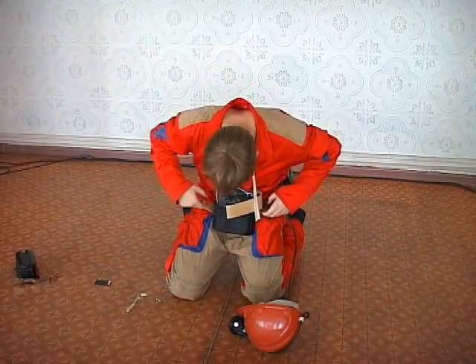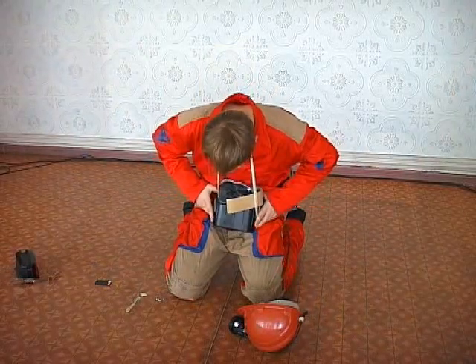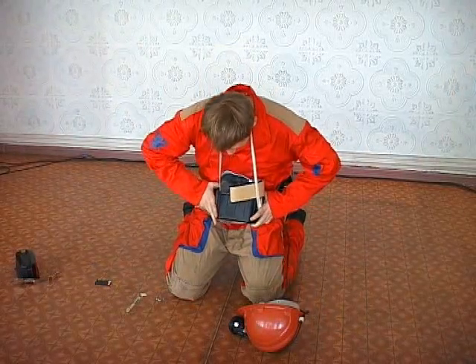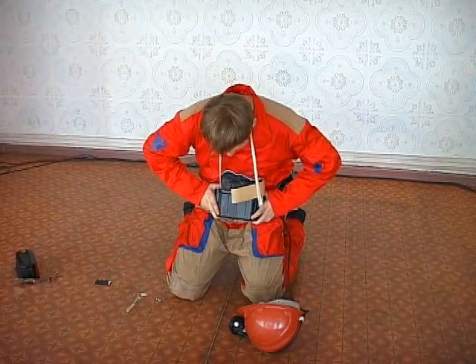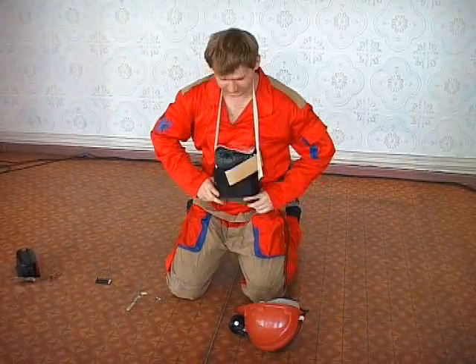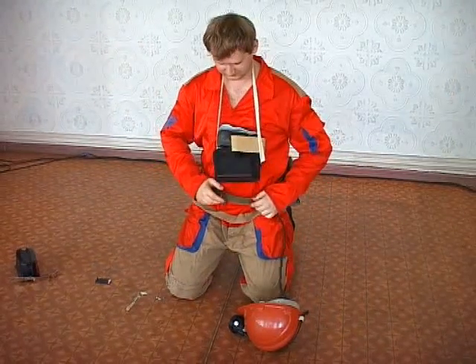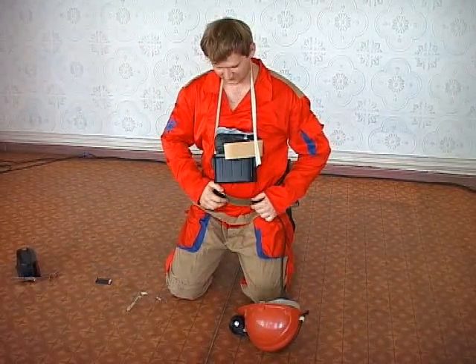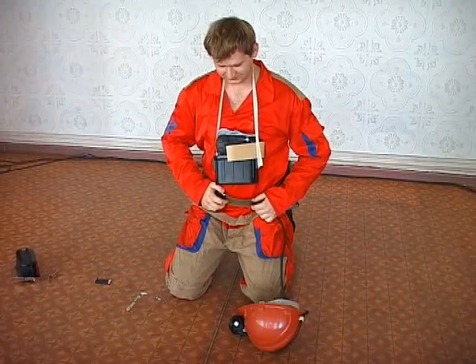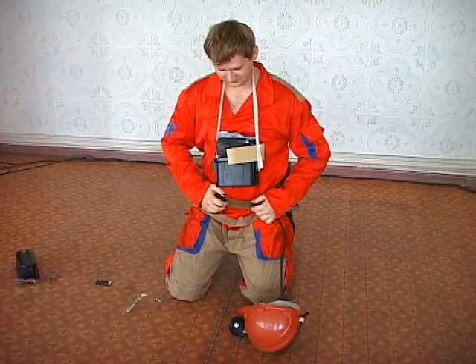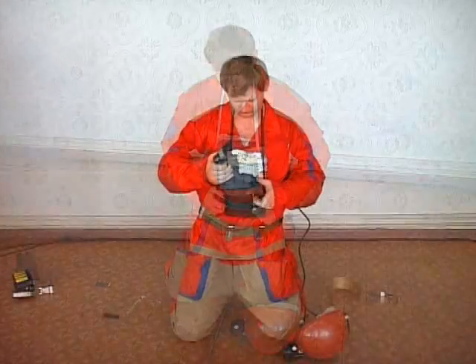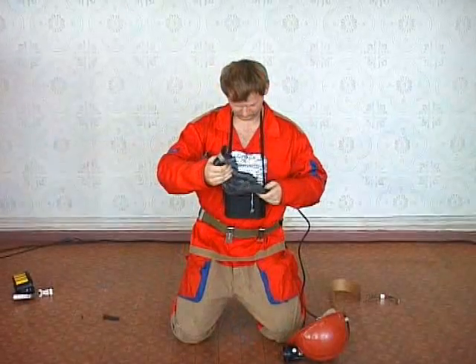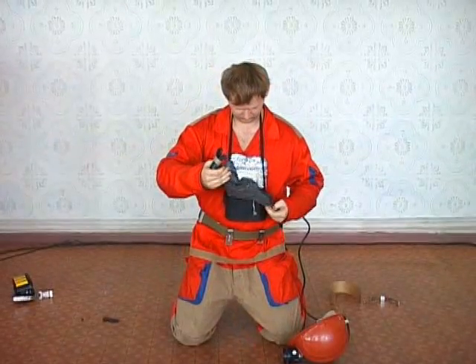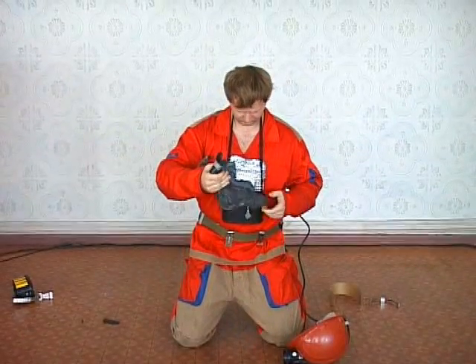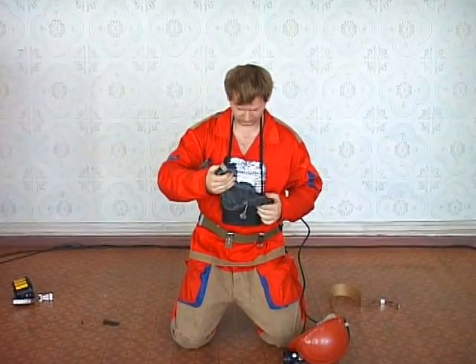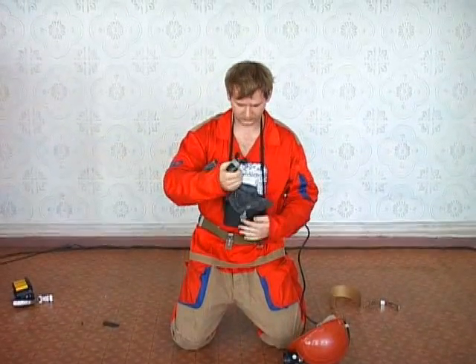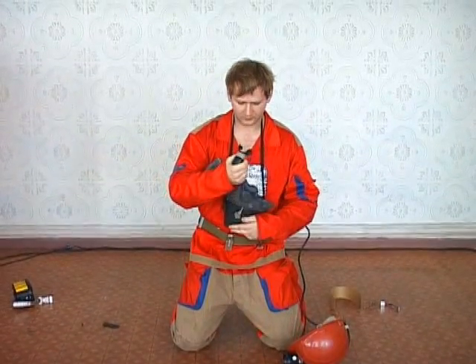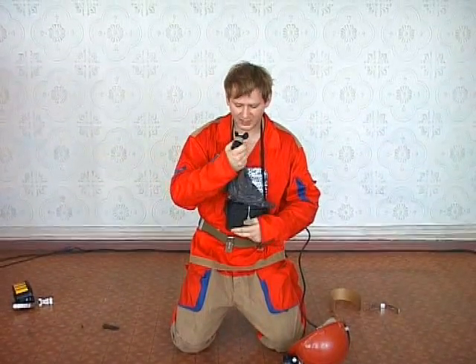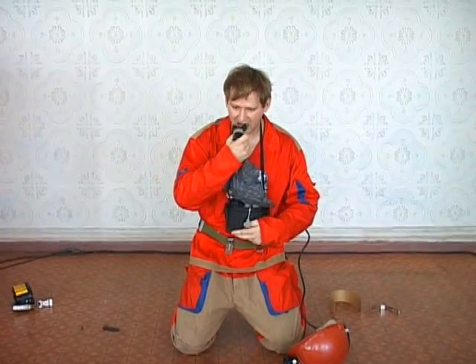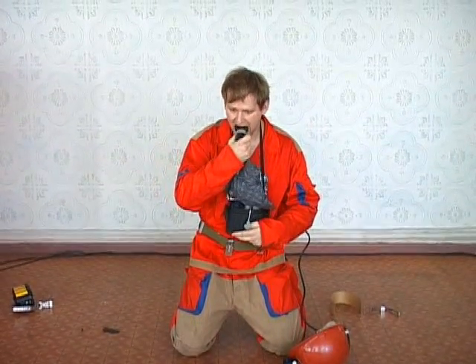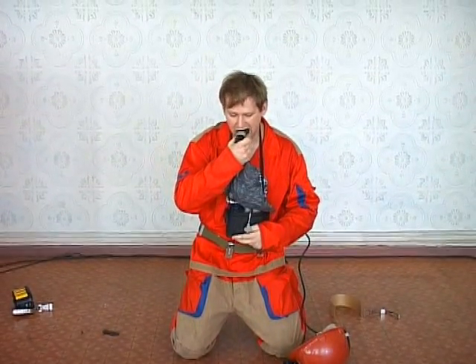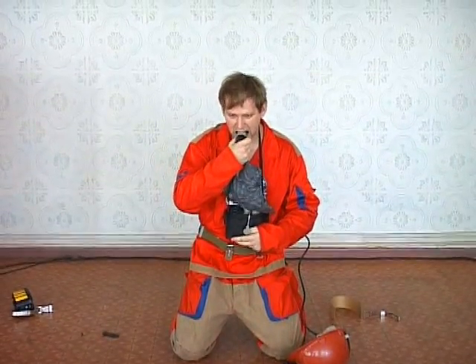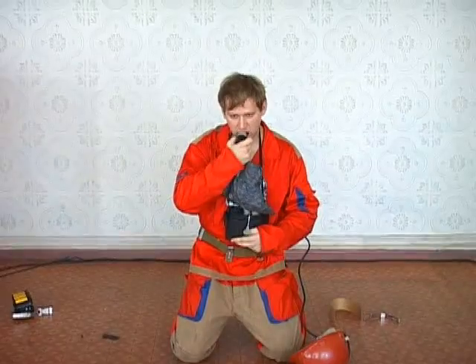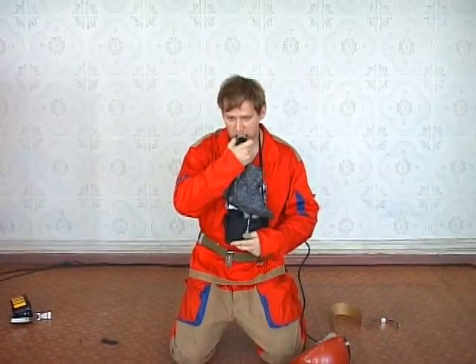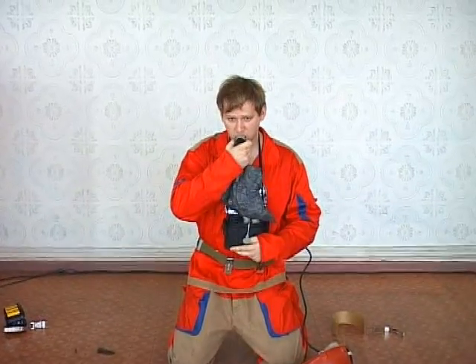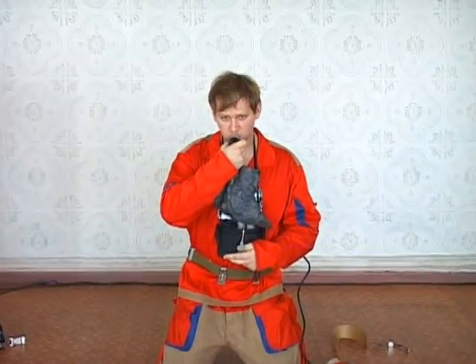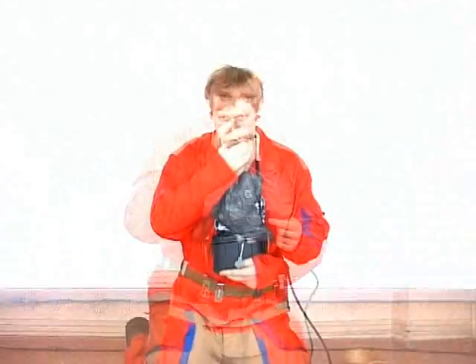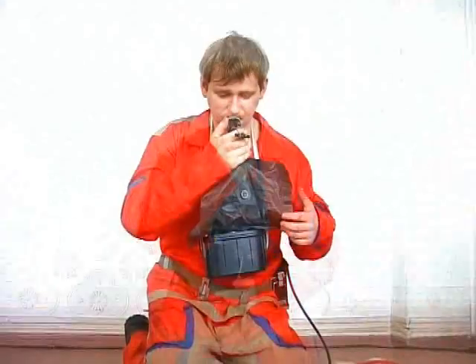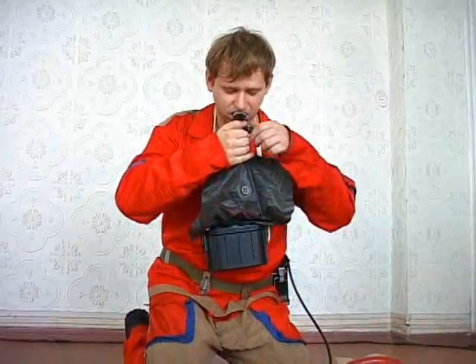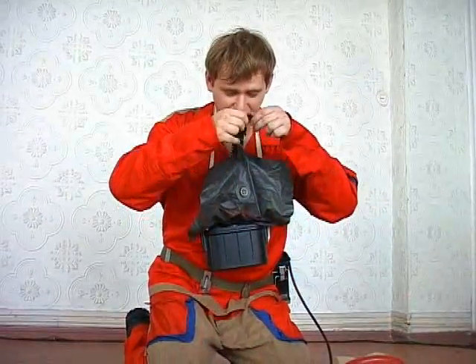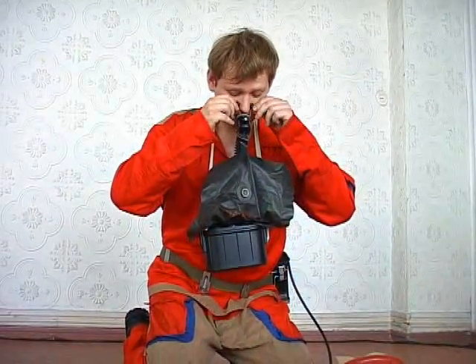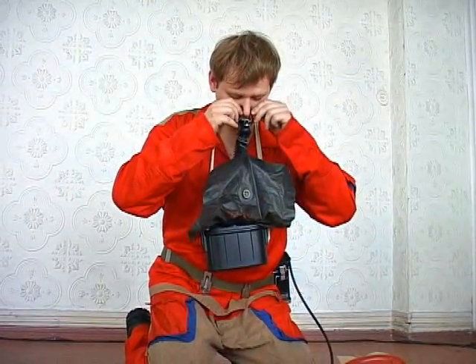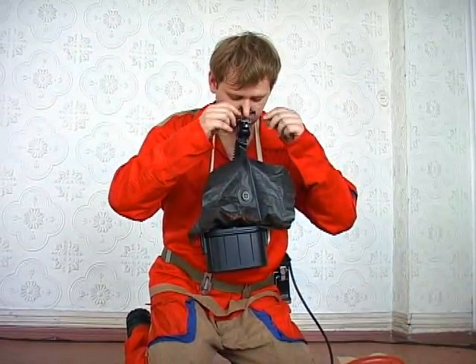Quickly put the shoulder belt on your neck. Put the mouthpiece into your mouth in such a way that it sits between your gums and lips, and the extensions are clenched with your teeth. Put on a nose clip.